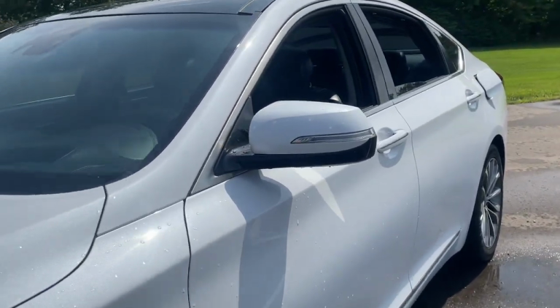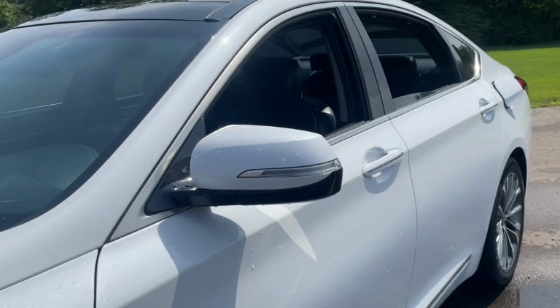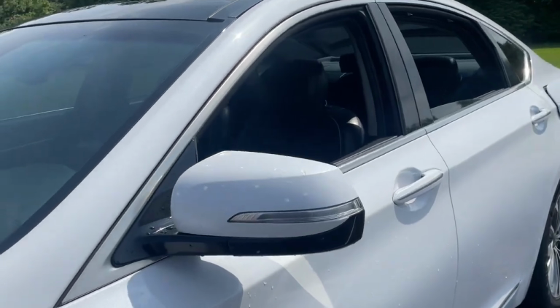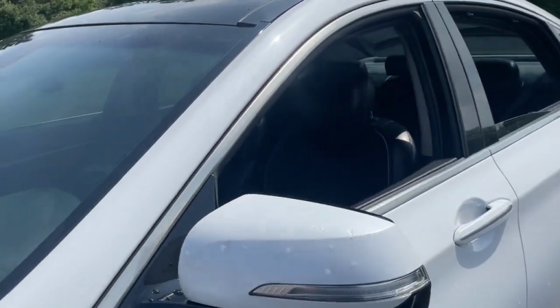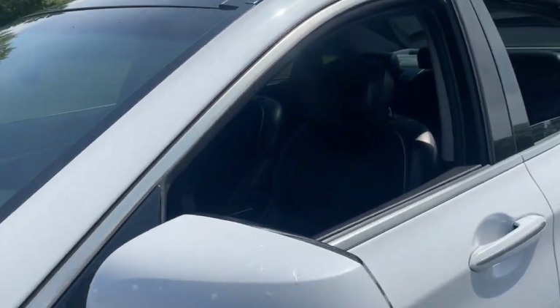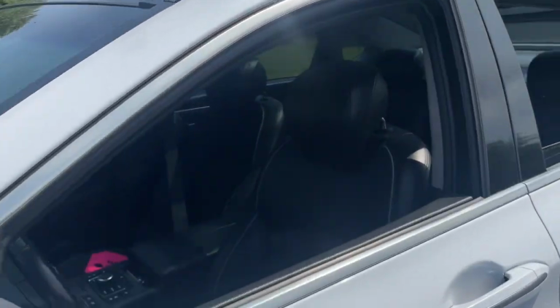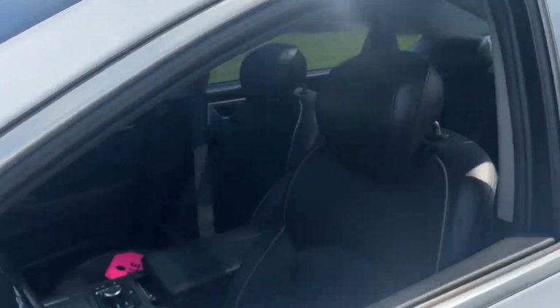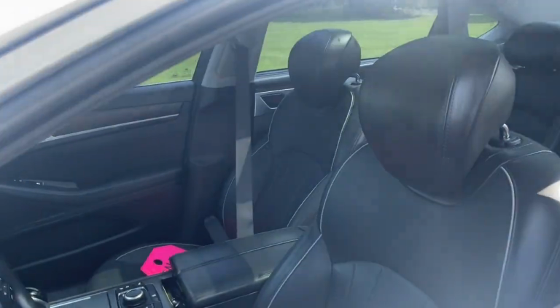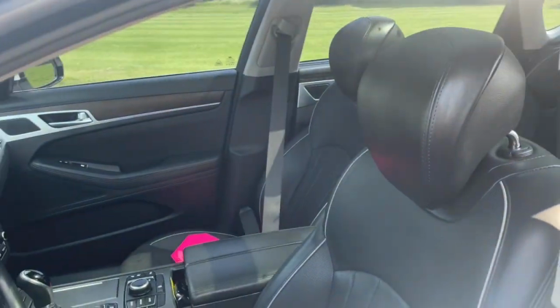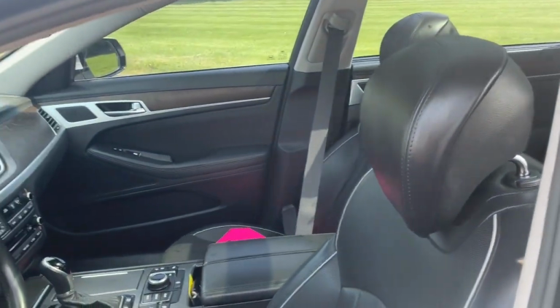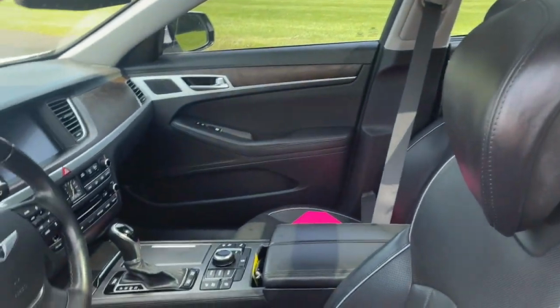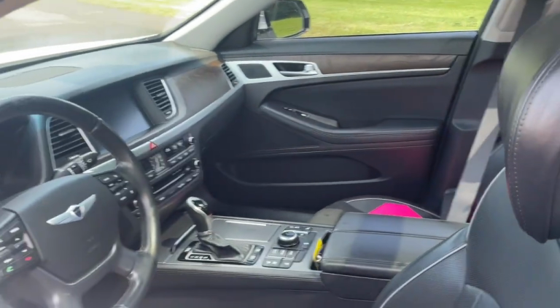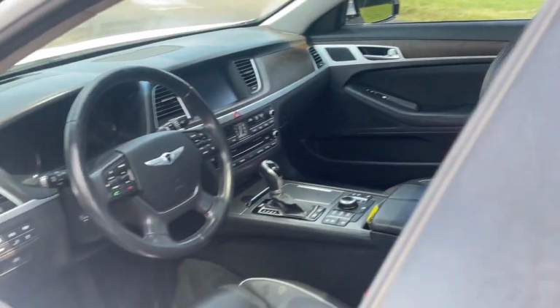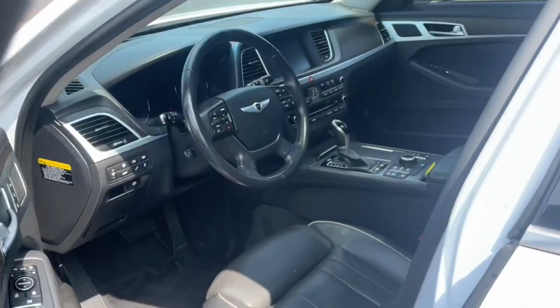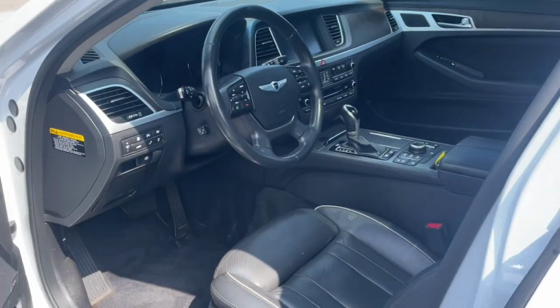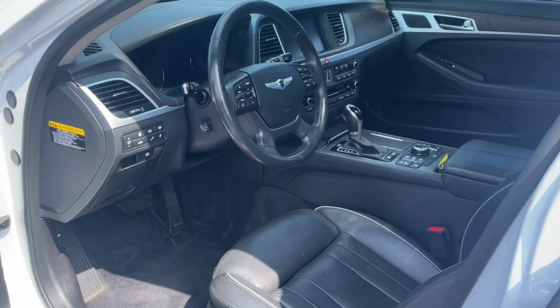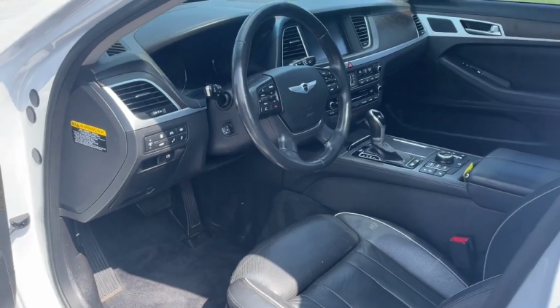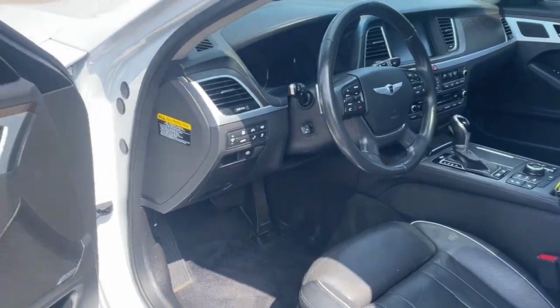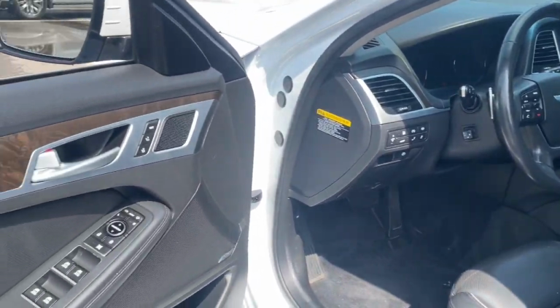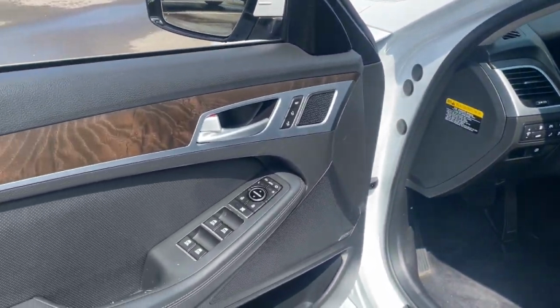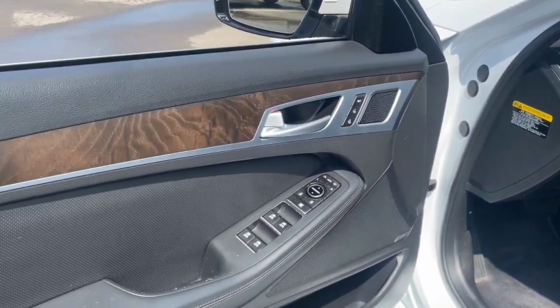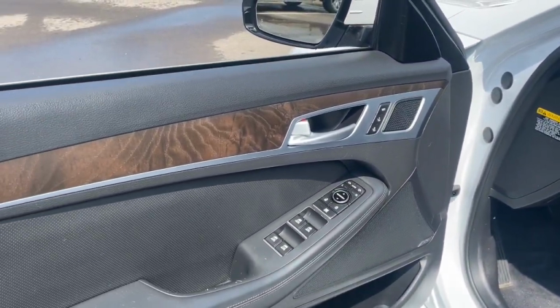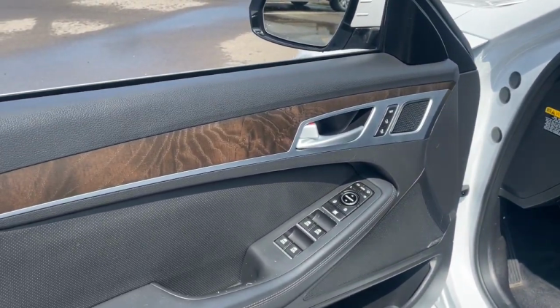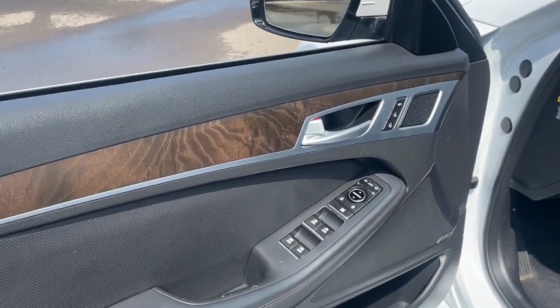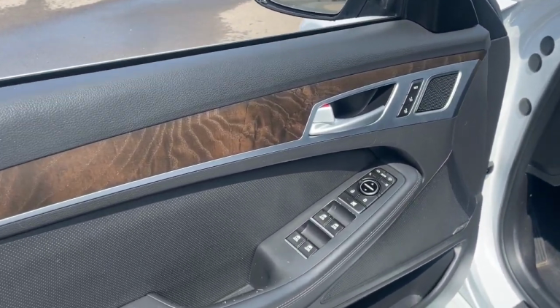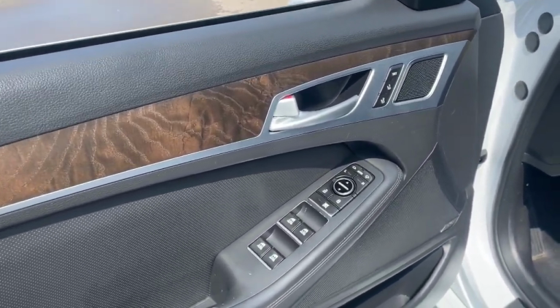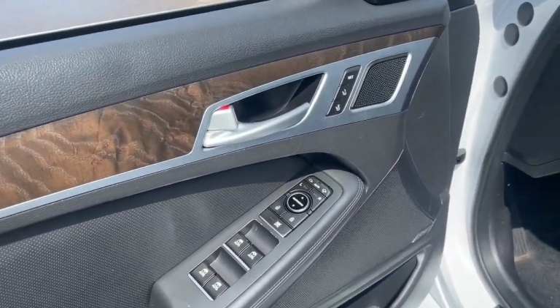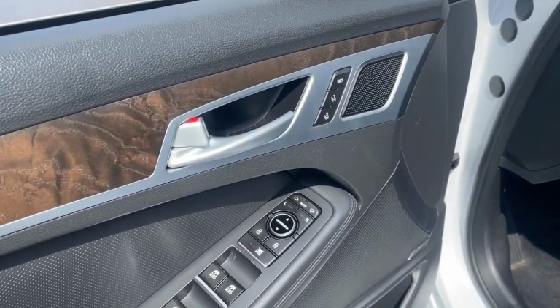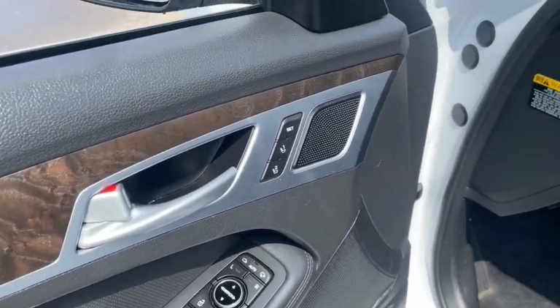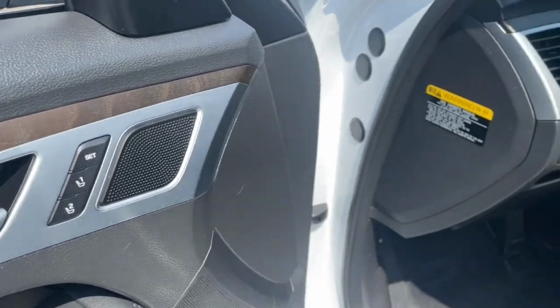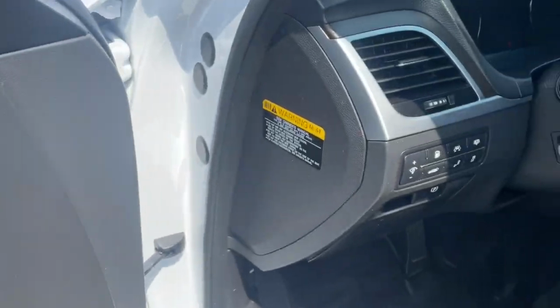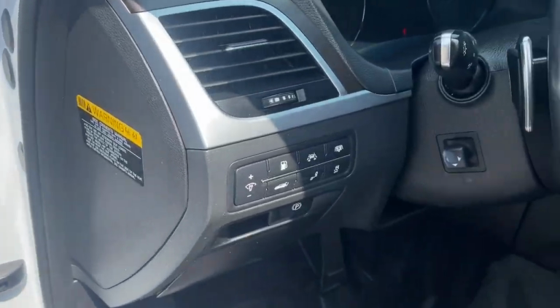From its serene upscale interior and powerful performance to its advanced safety and infotainment tech, this handsome executive sedan inspires and delights on every journey.